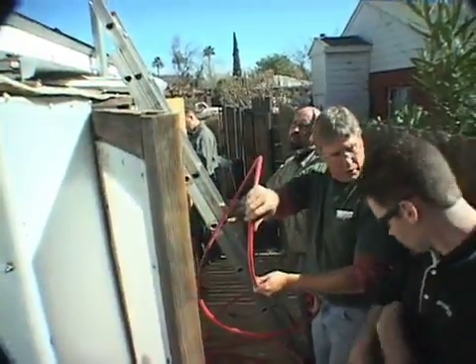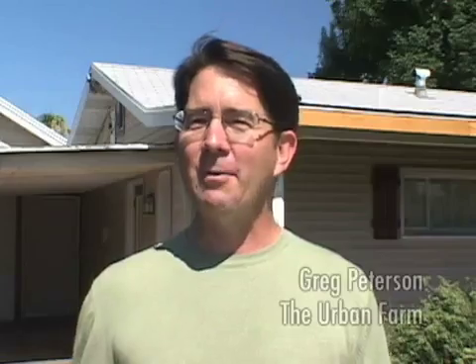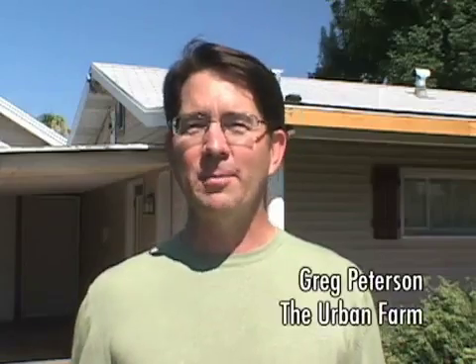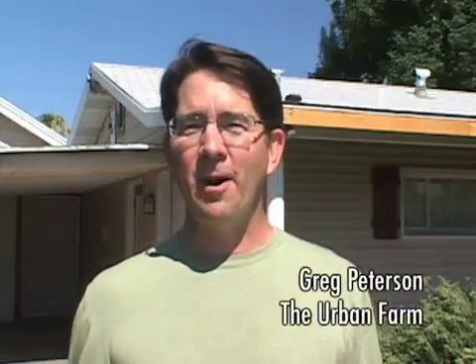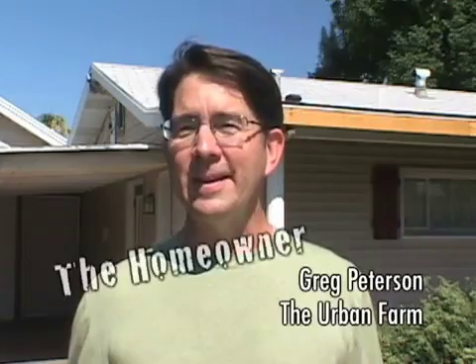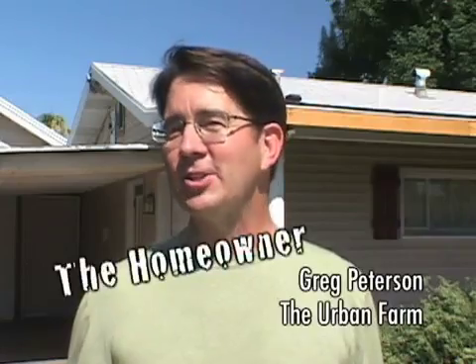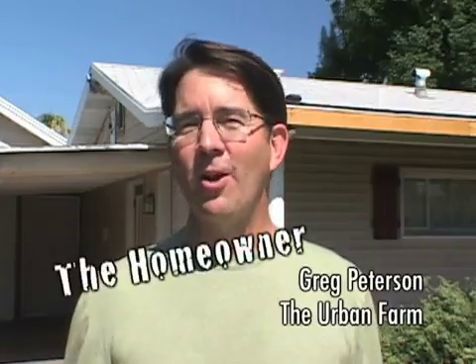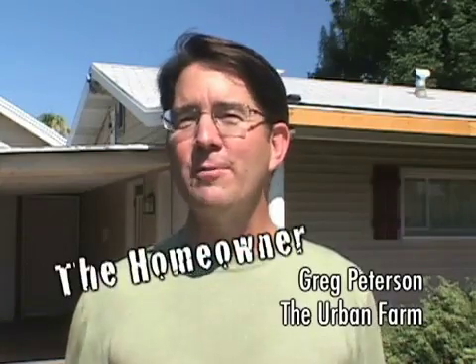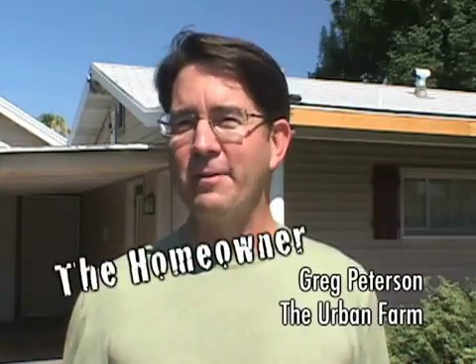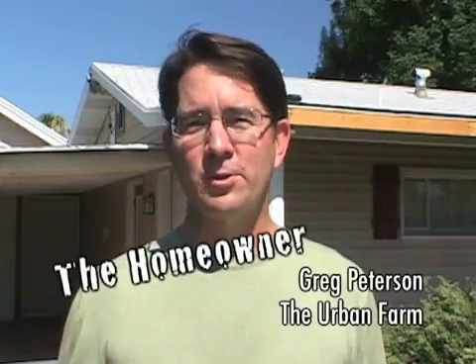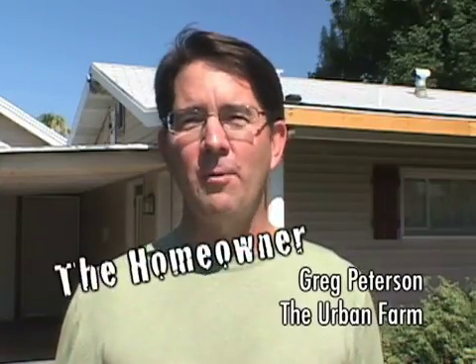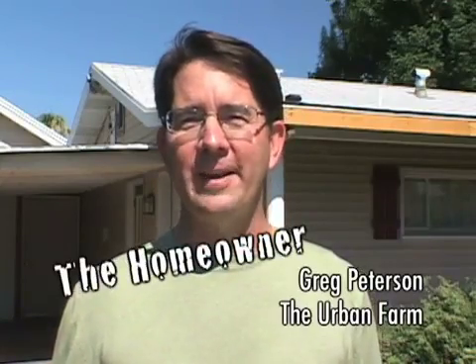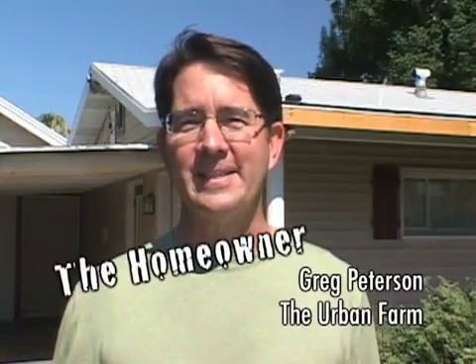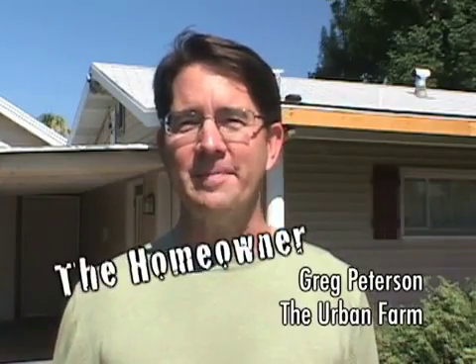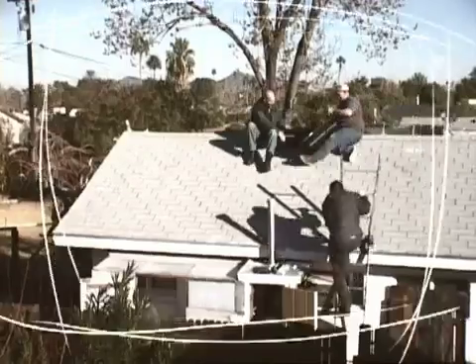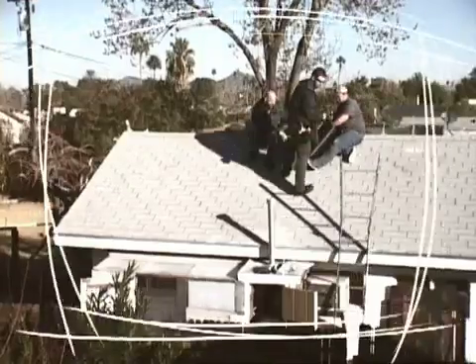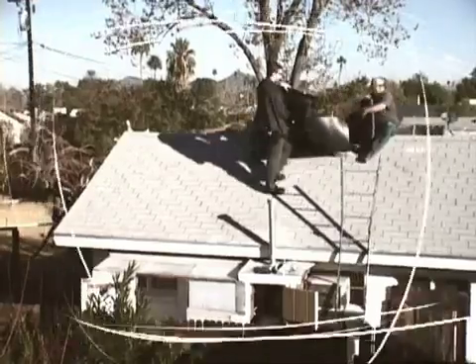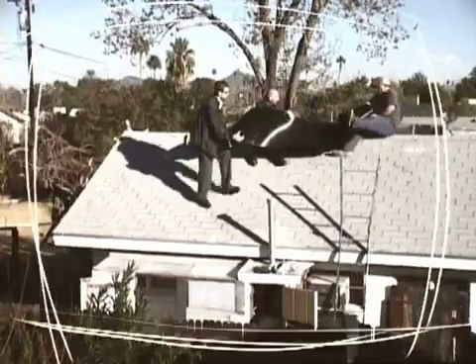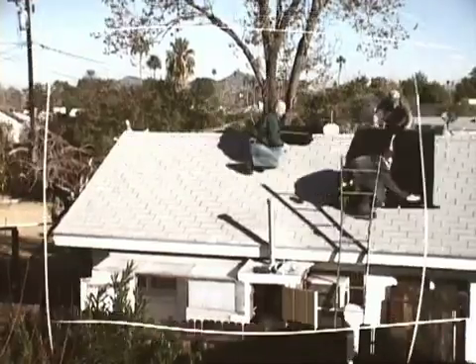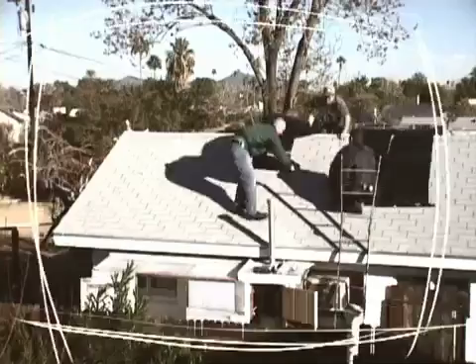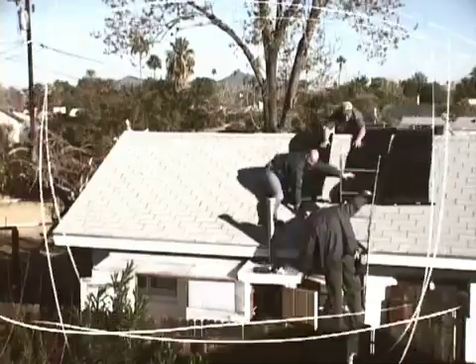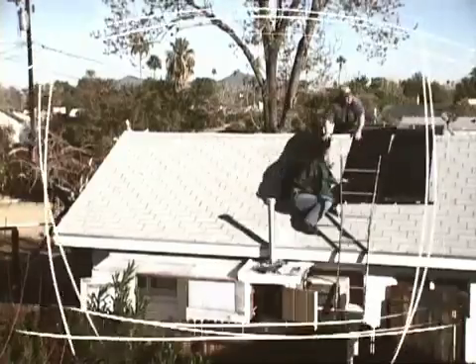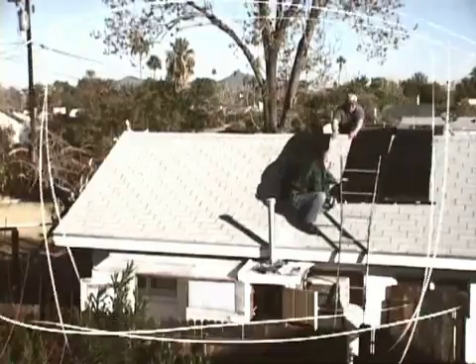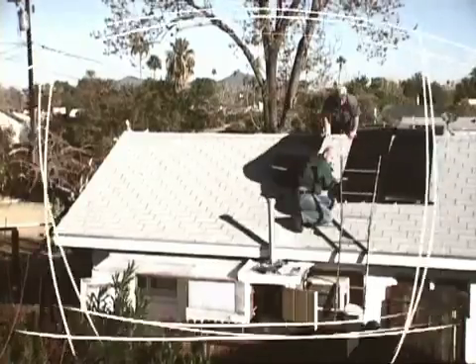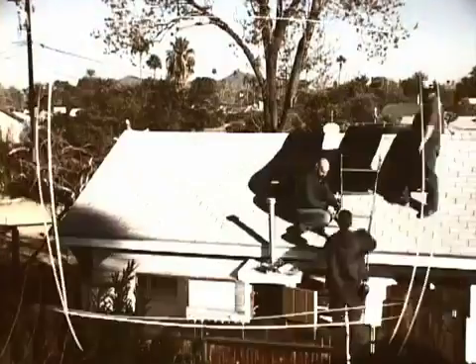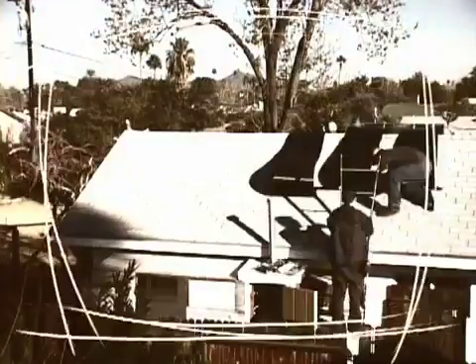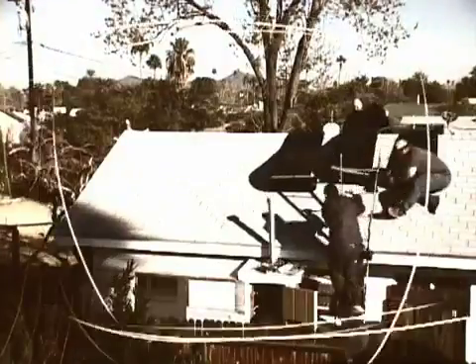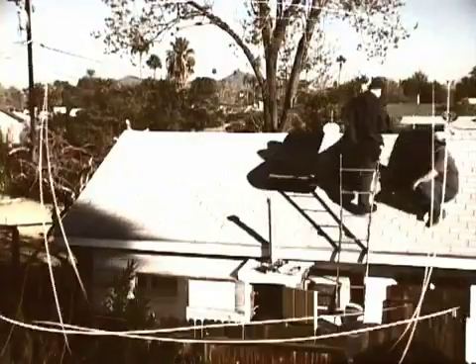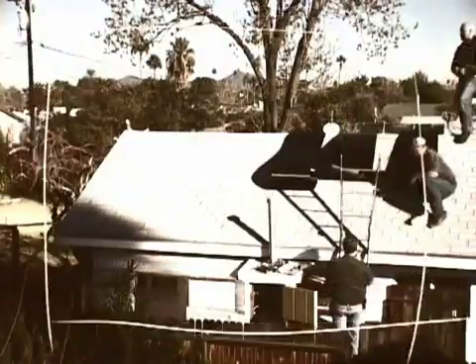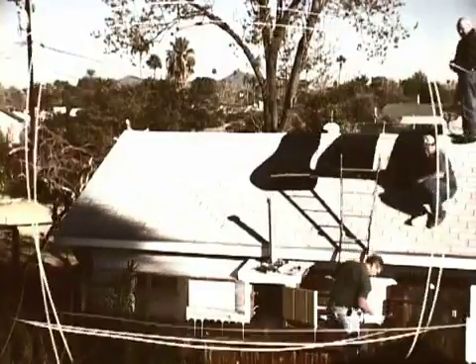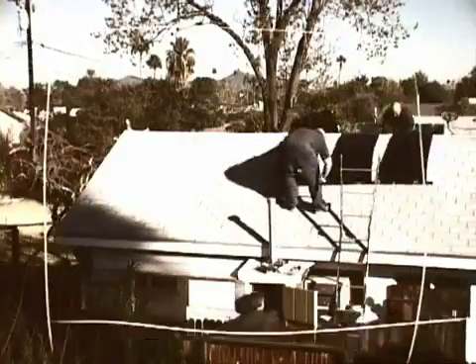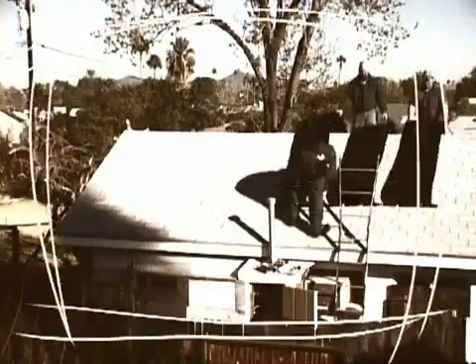Today we're at the Urban Farm installing our new Fafco solar hot water heating system. We have a proven track record — we first developed these collectors back in the late 60s.